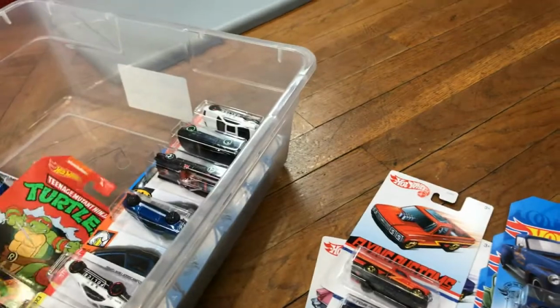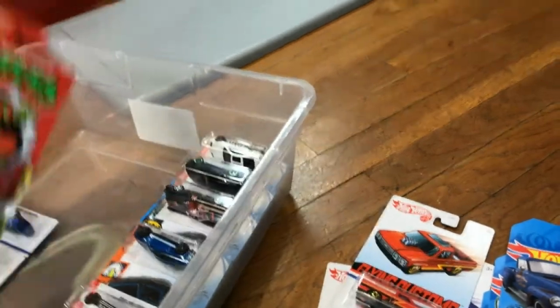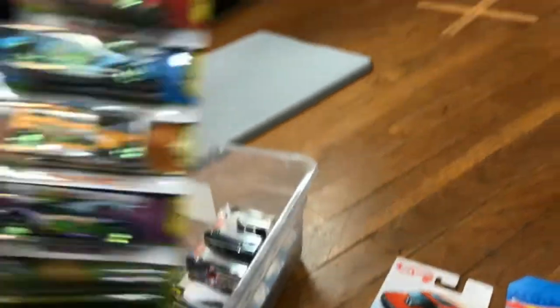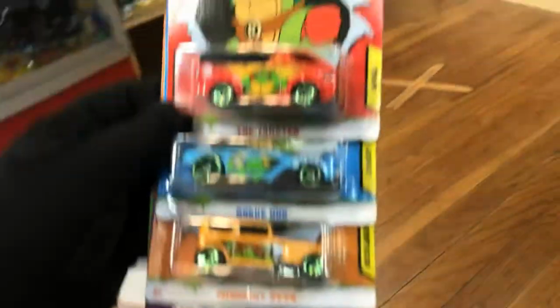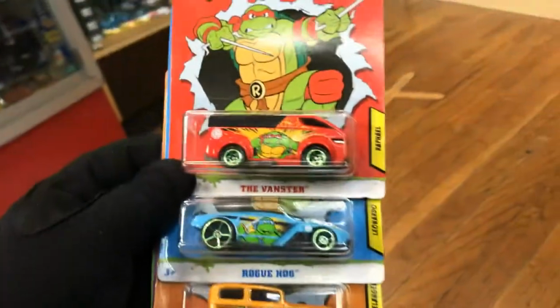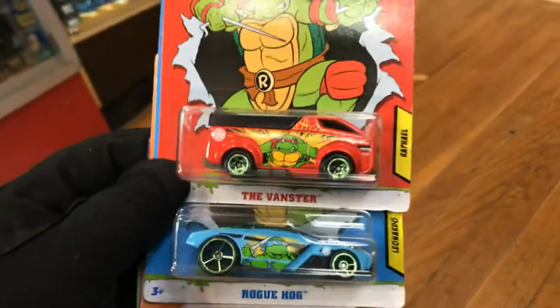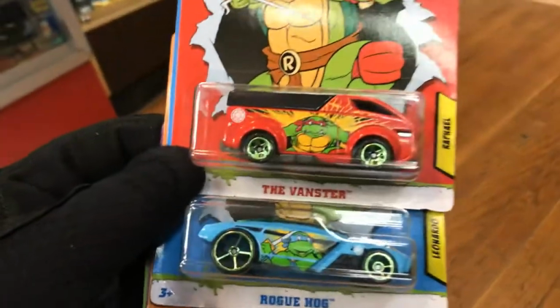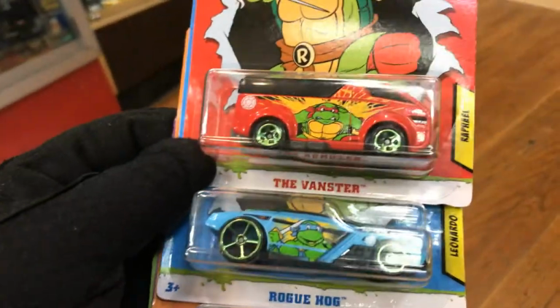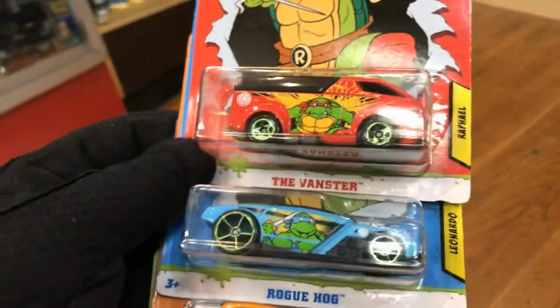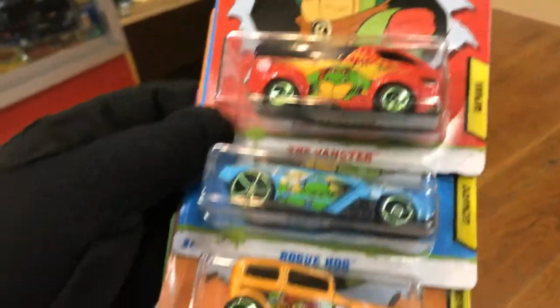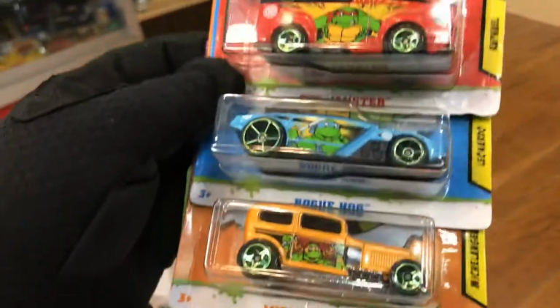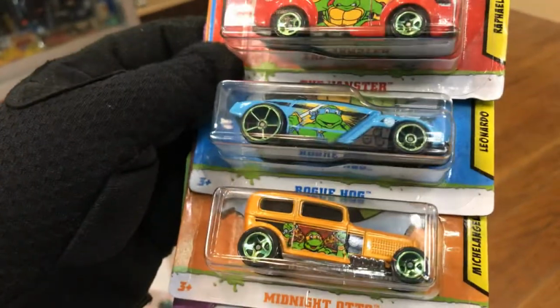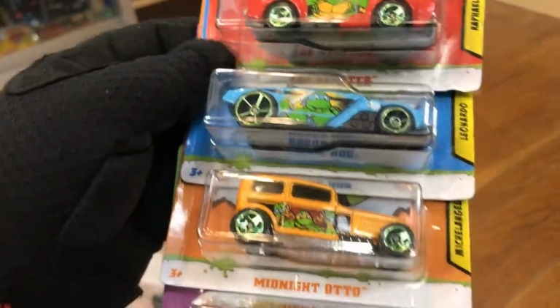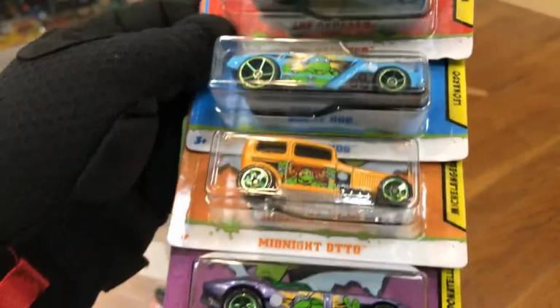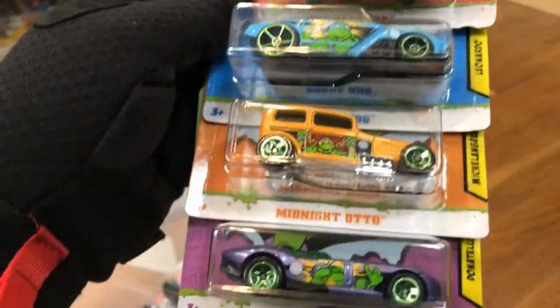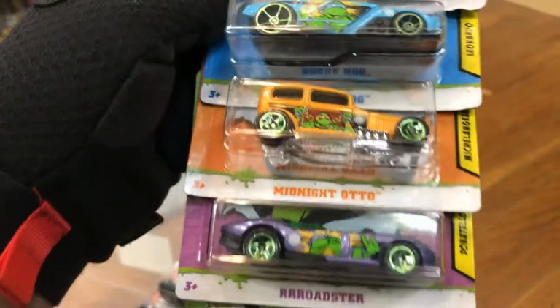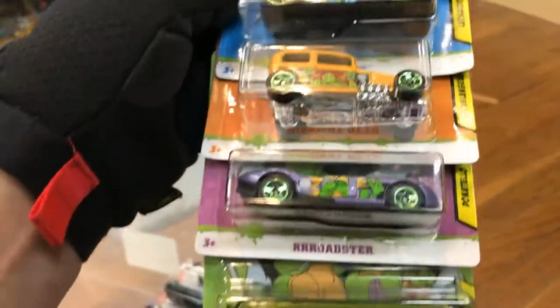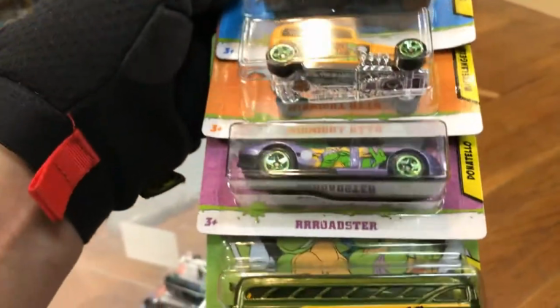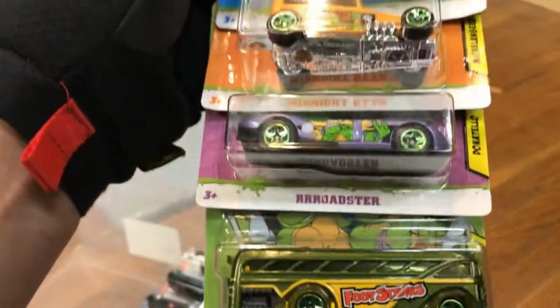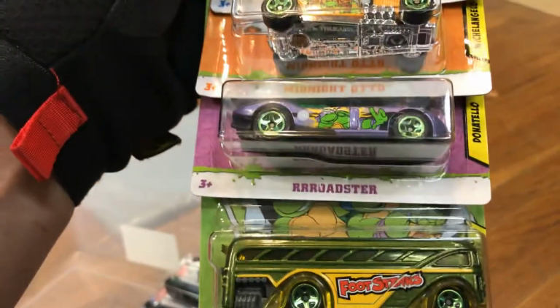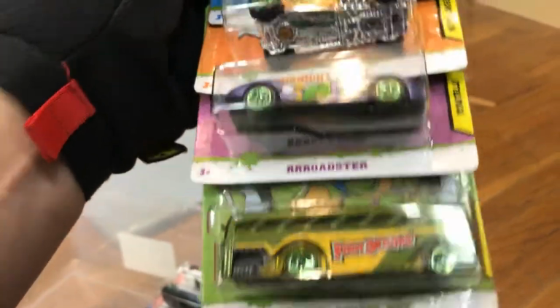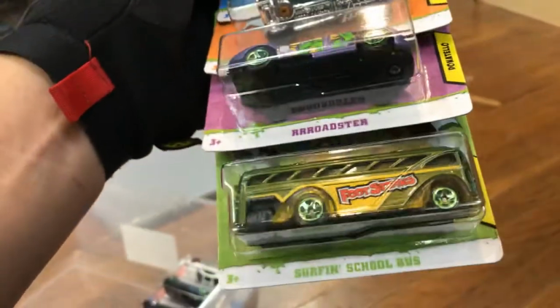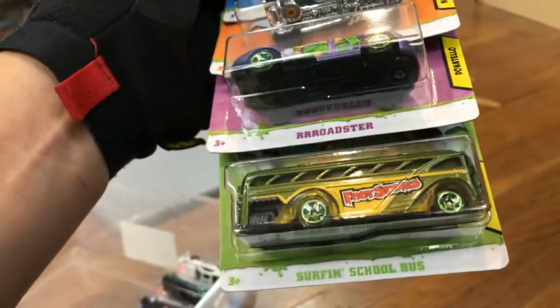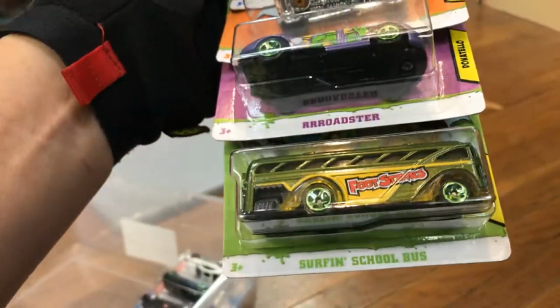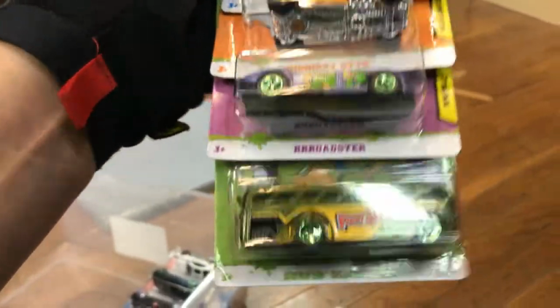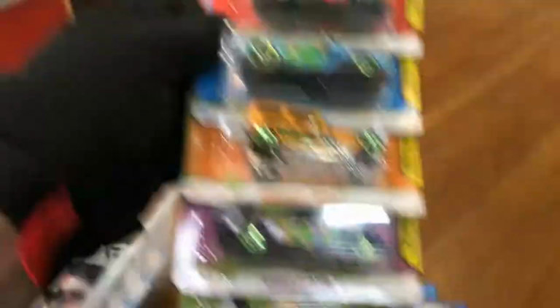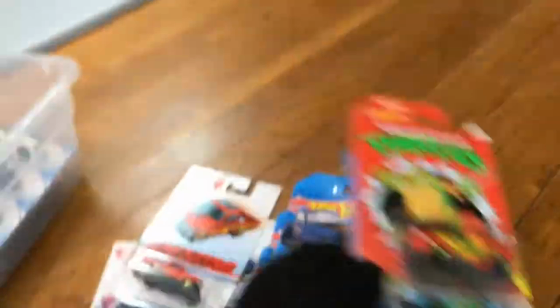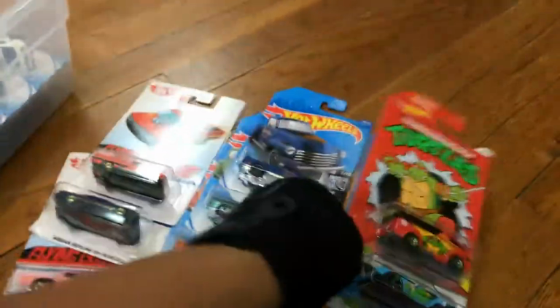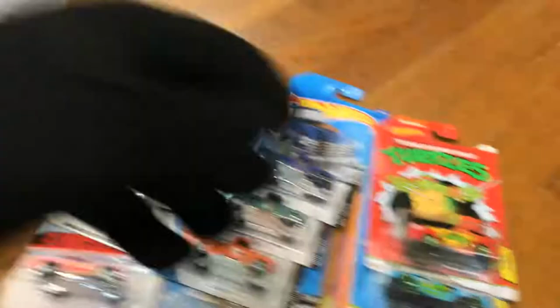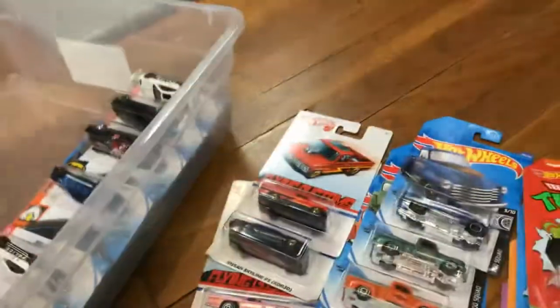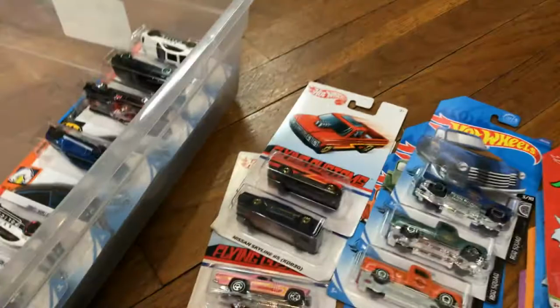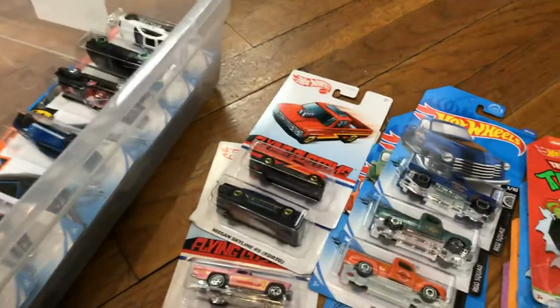The whole set of Ninja Turtles — the Vanster, Rogue Hog, Midnight Auto, the Roadster, and Surfing Scubas. The Ninja Turtles set.